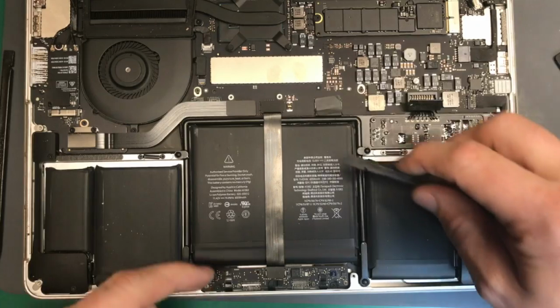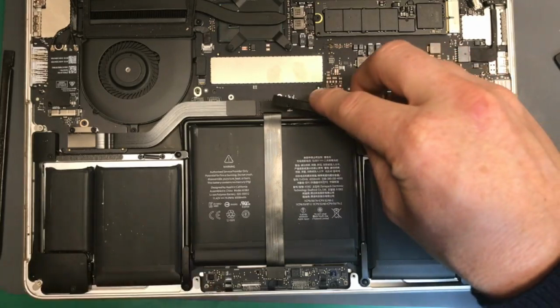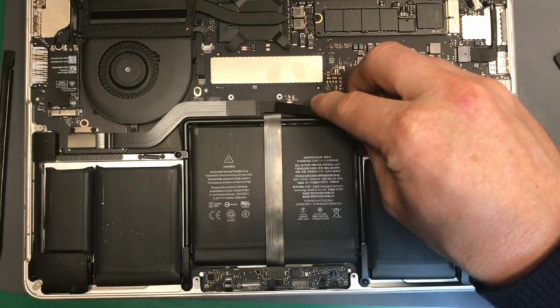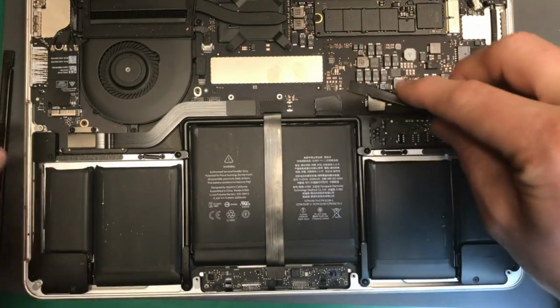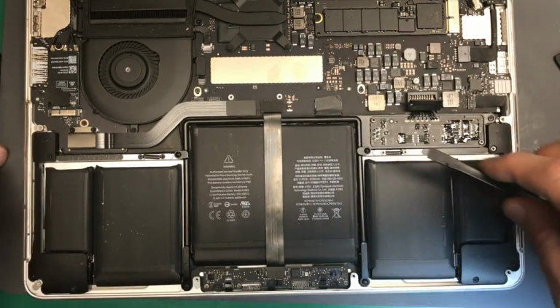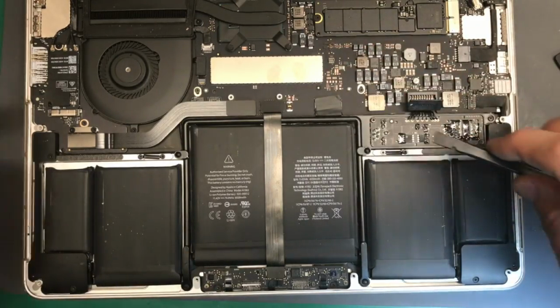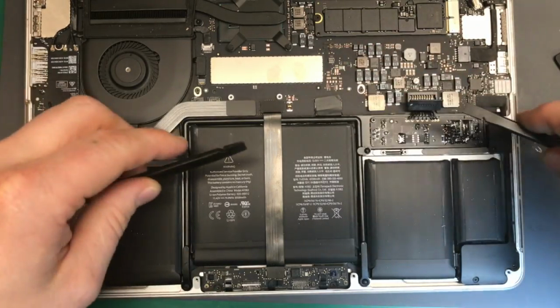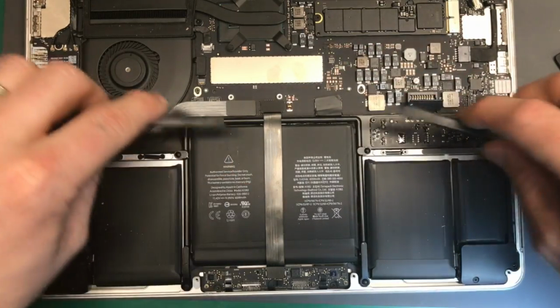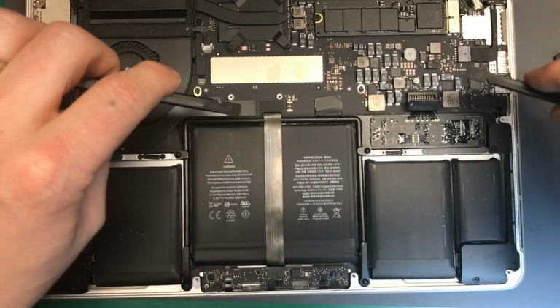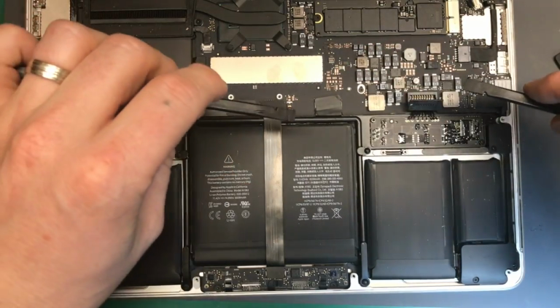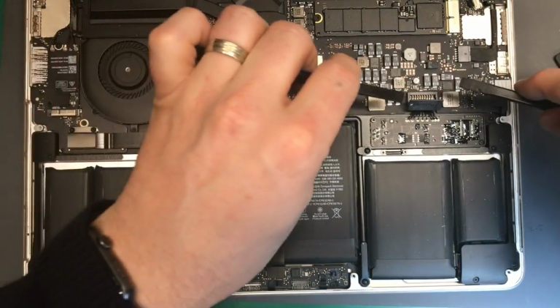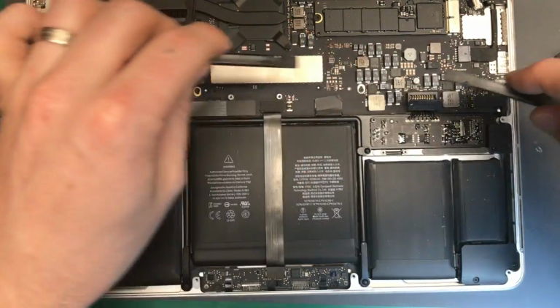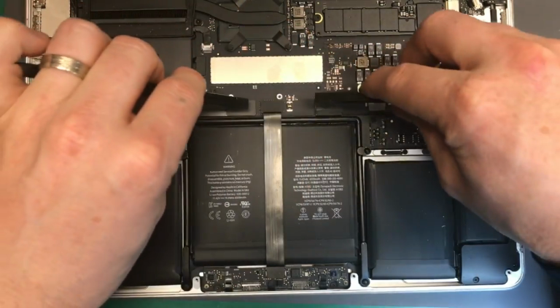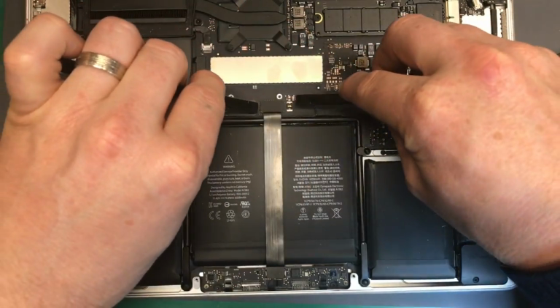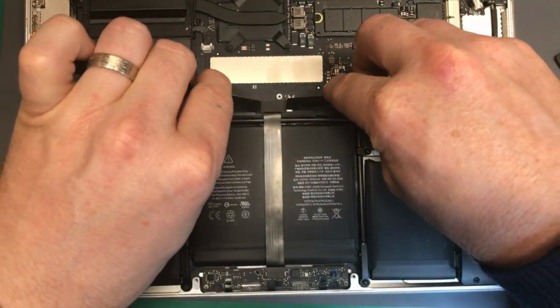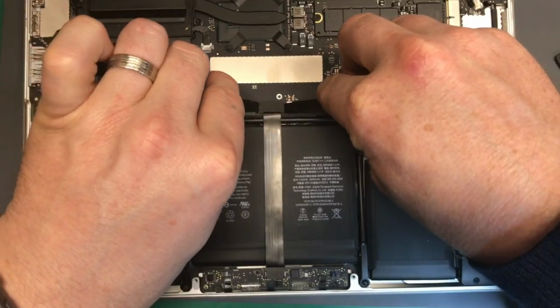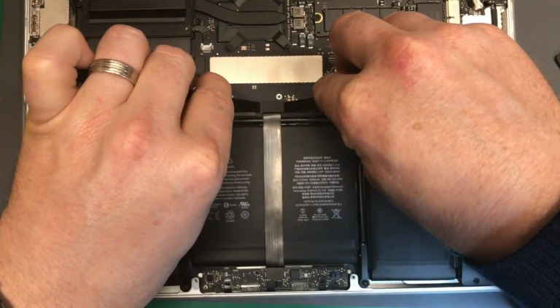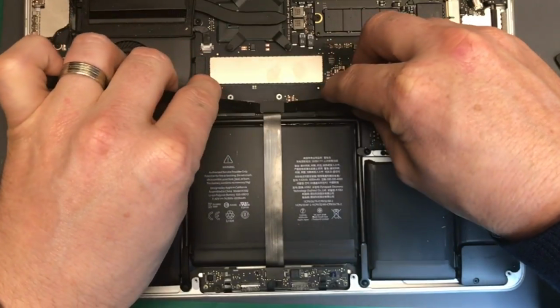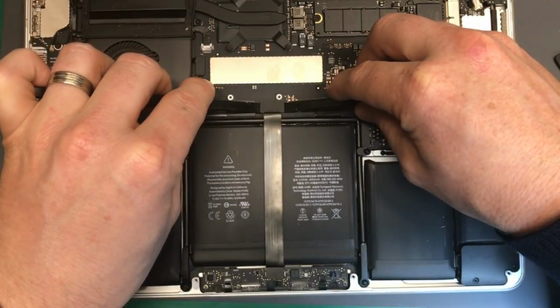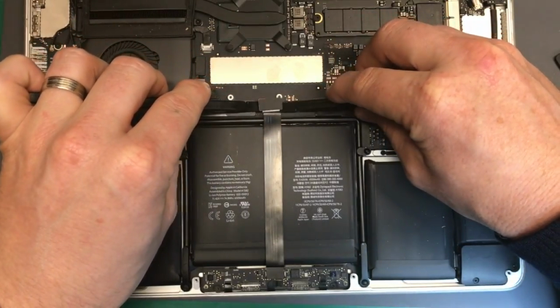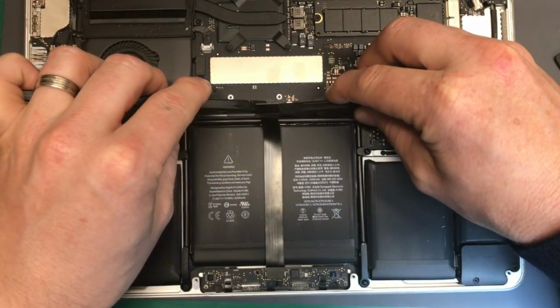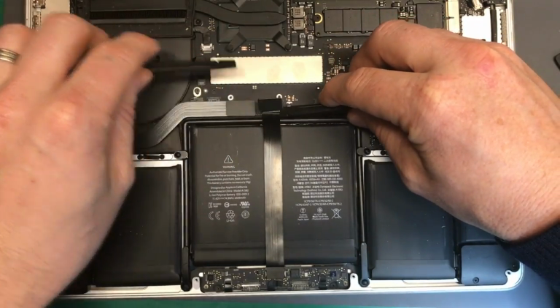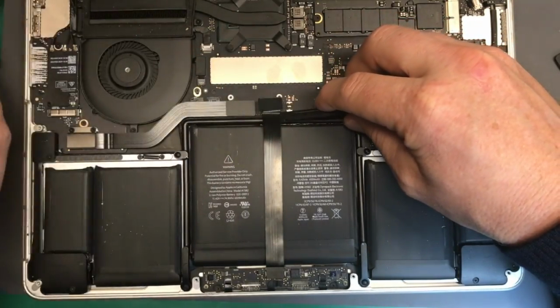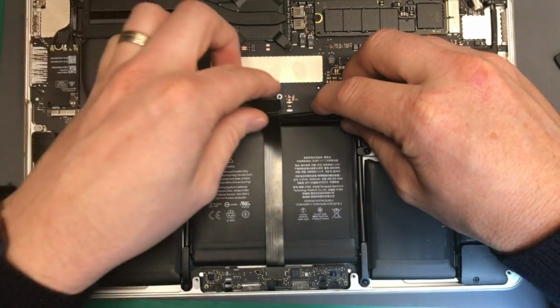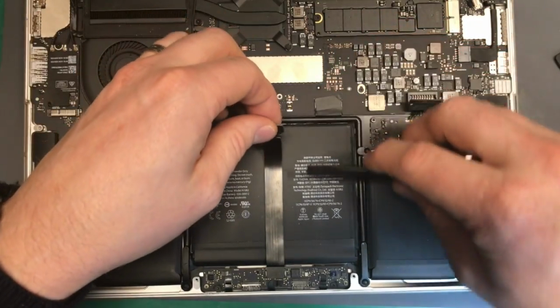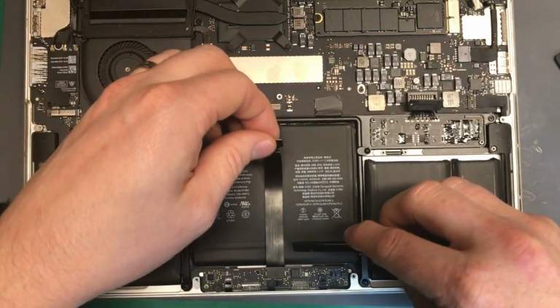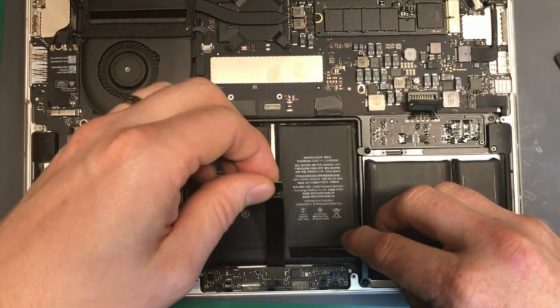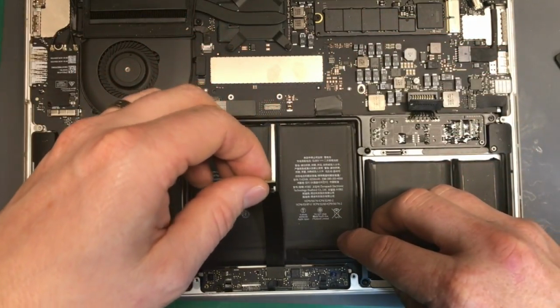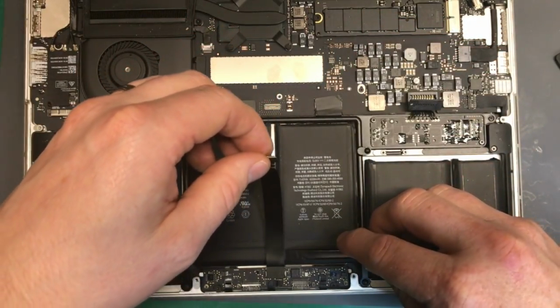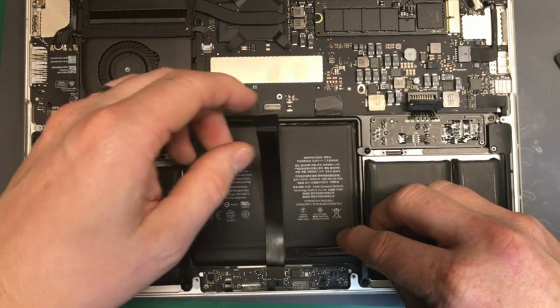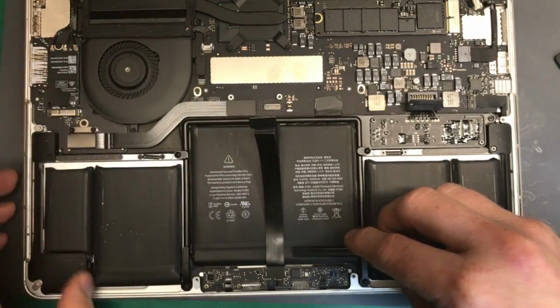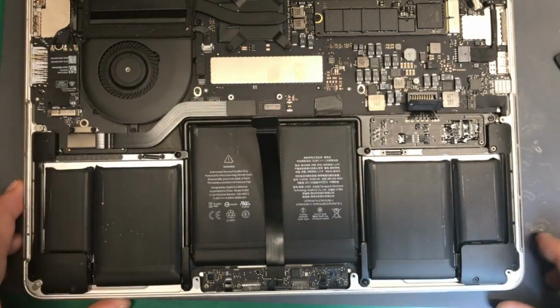From there you've got a connector that you open in a similar way, levering on both sides, and you can pull it all the way up to the end of the battery.